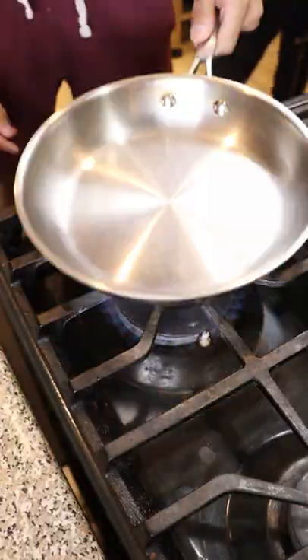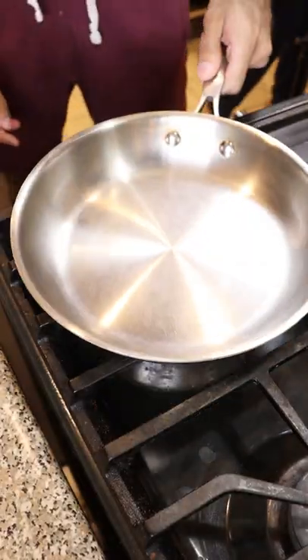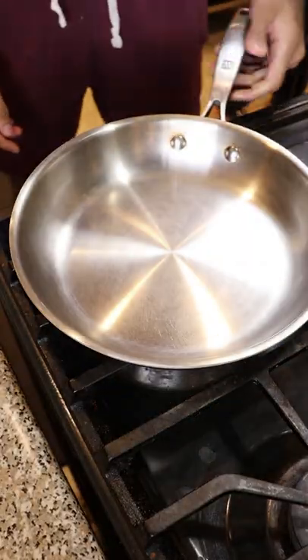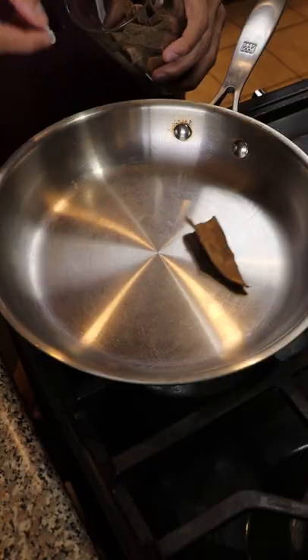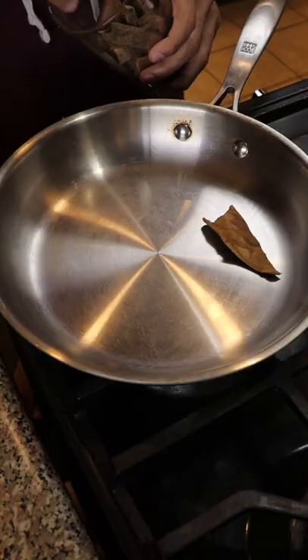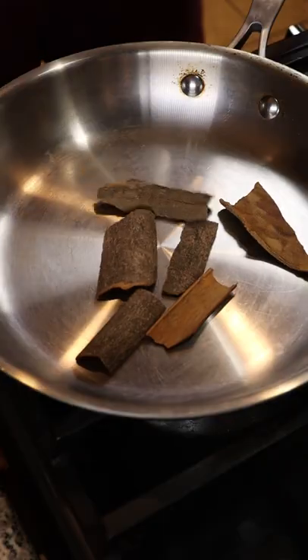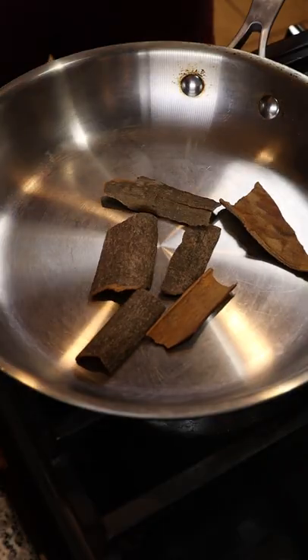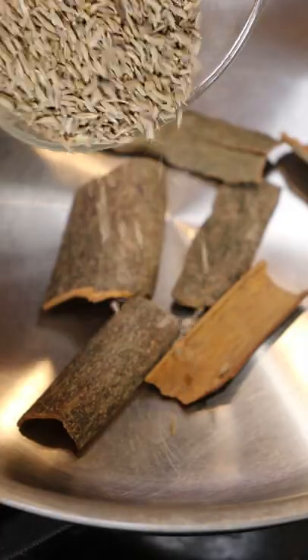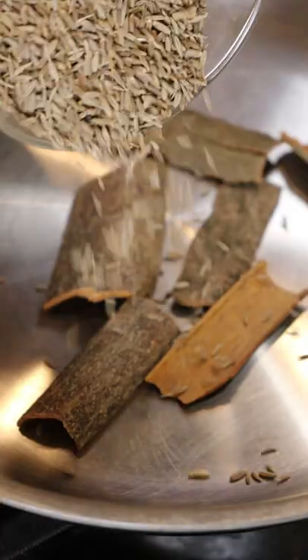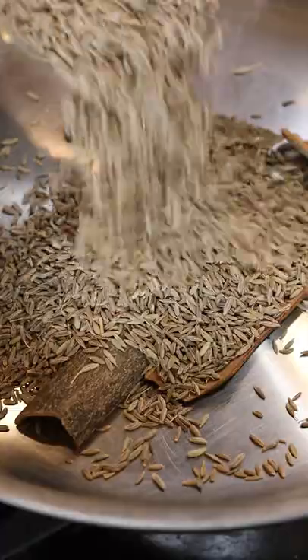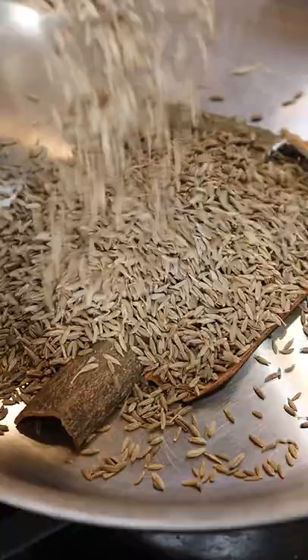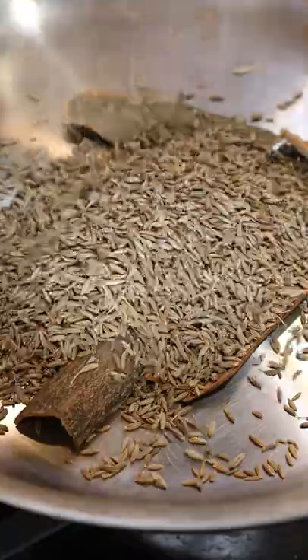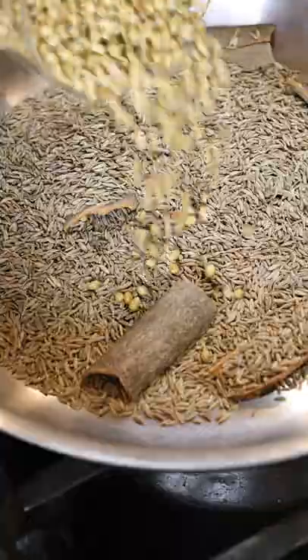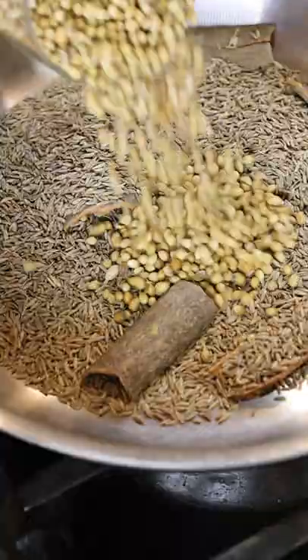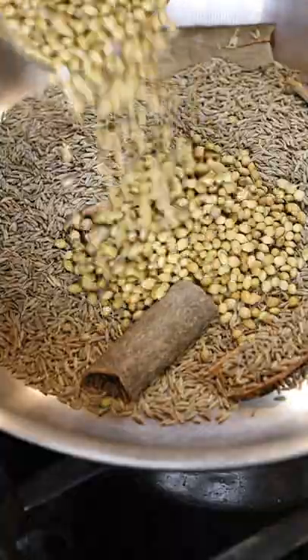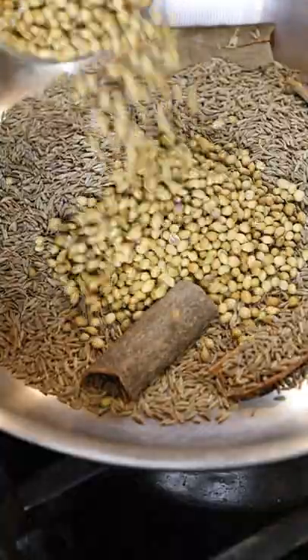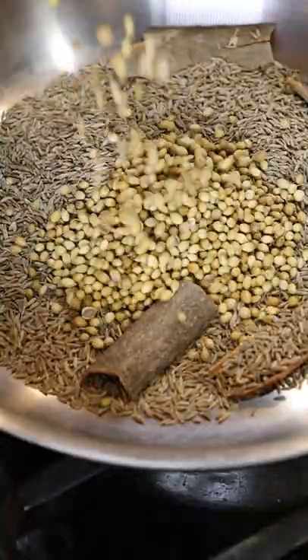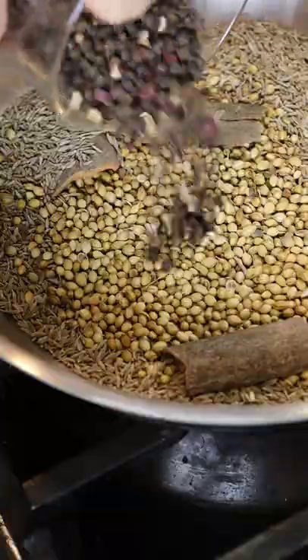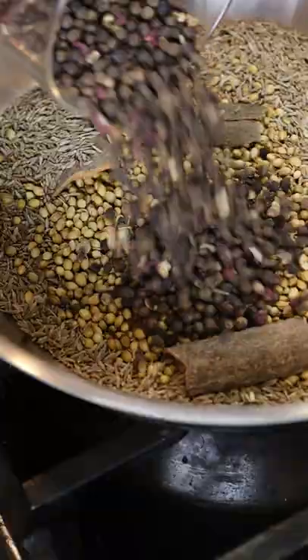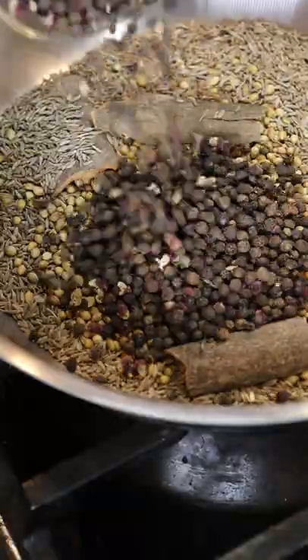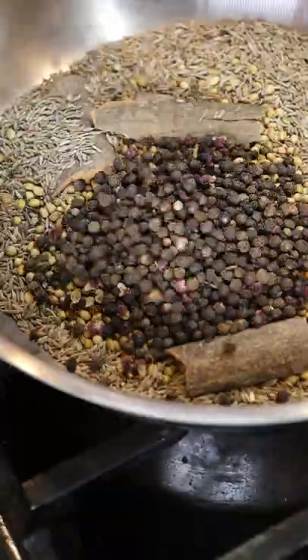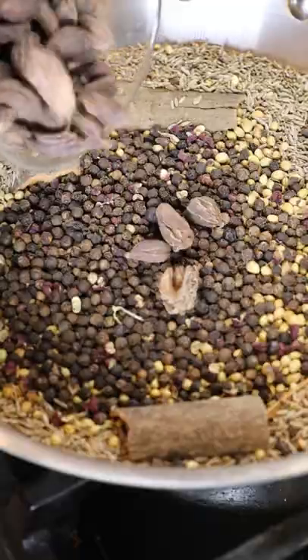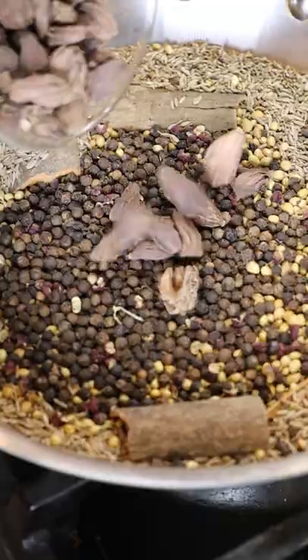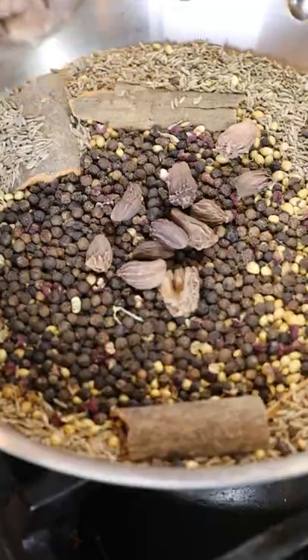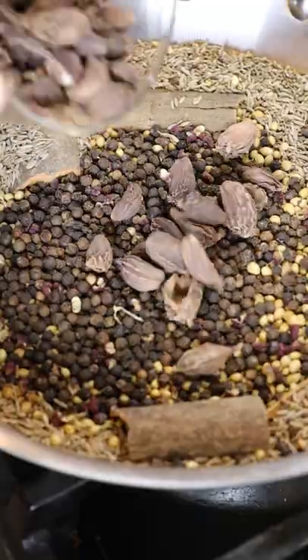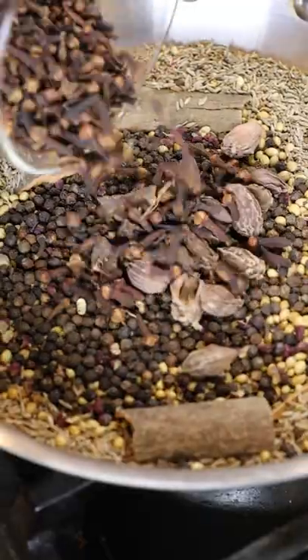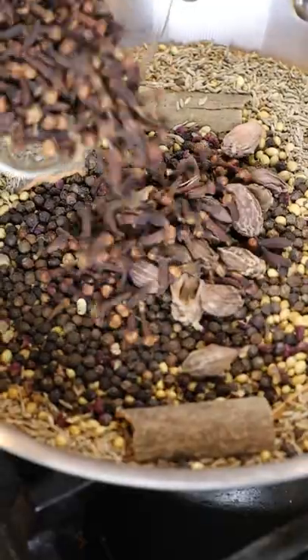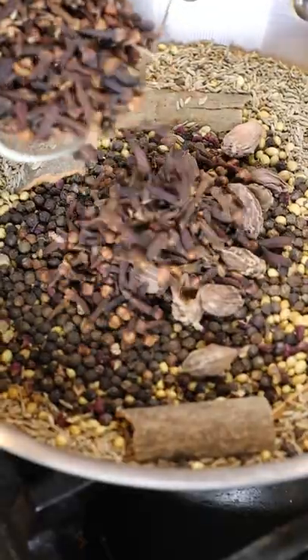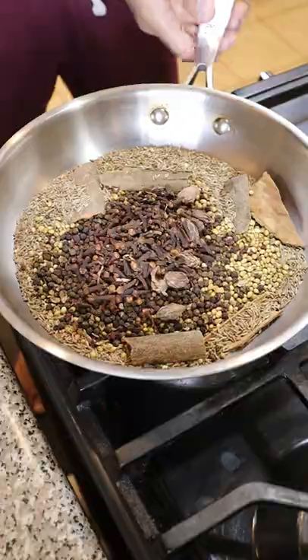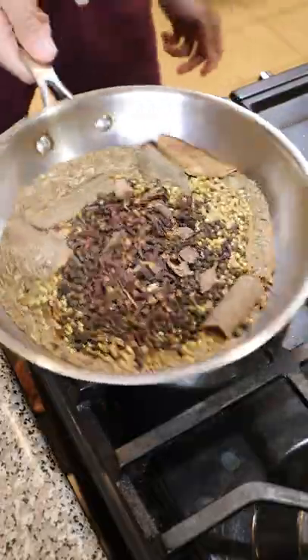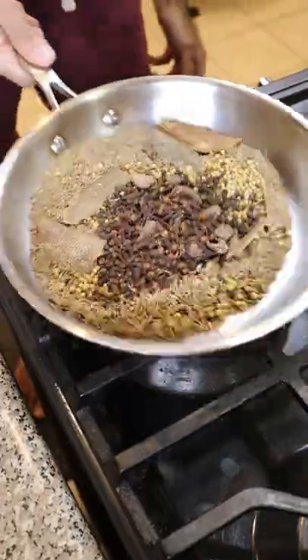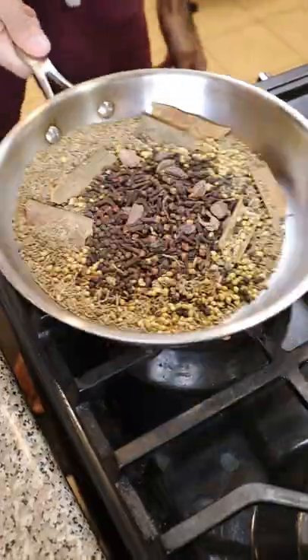All you need is a pan on medium heat. Add in some cinnamon sticks, cumin seeds, coriander seeds, black peppercorns, black cardamom pods, and cloves. That's it.